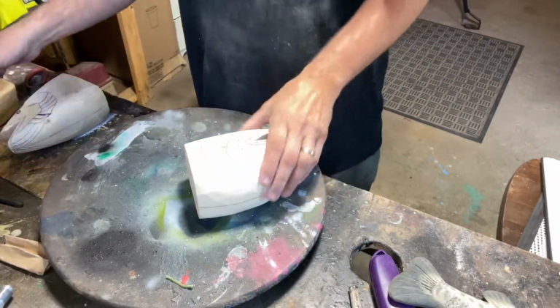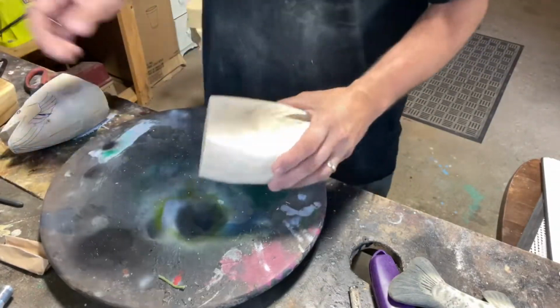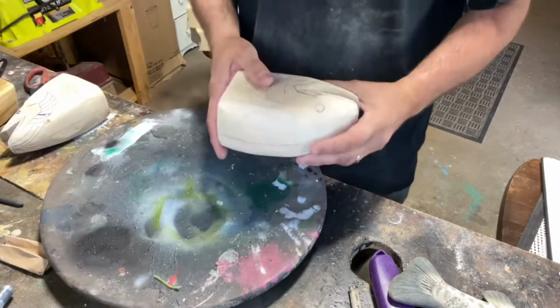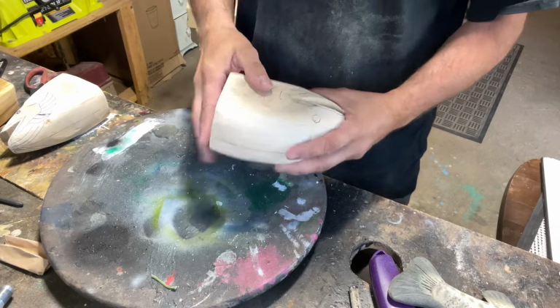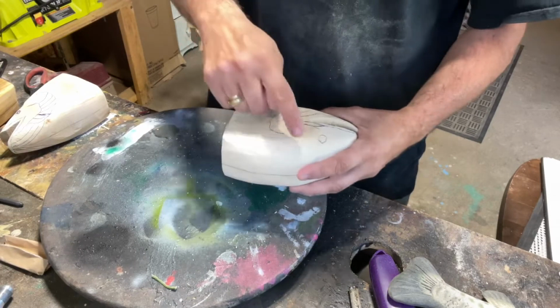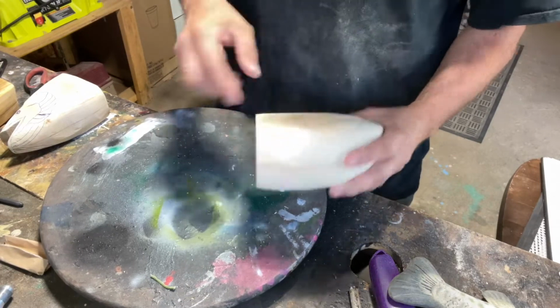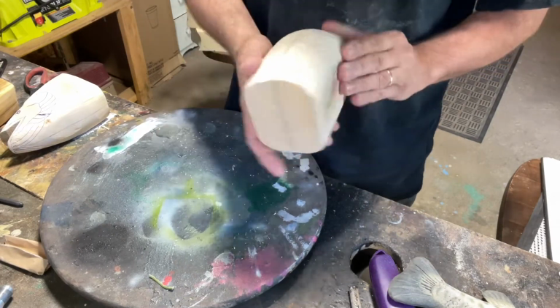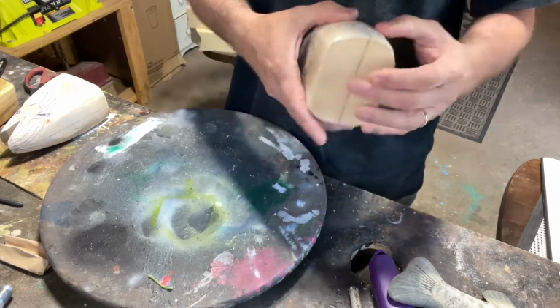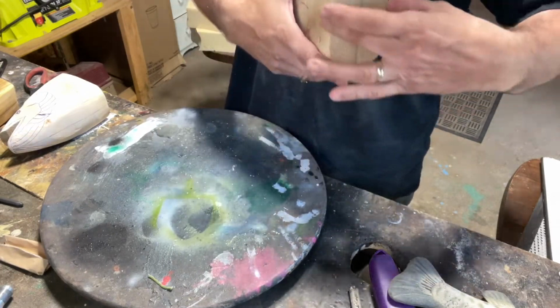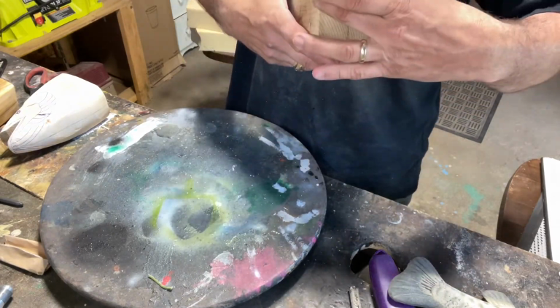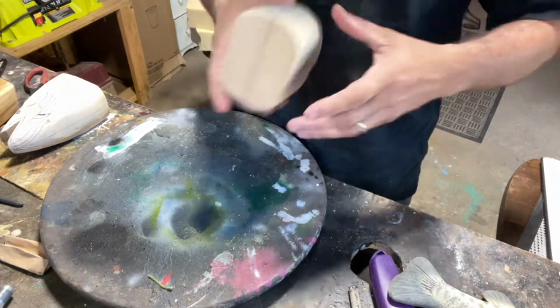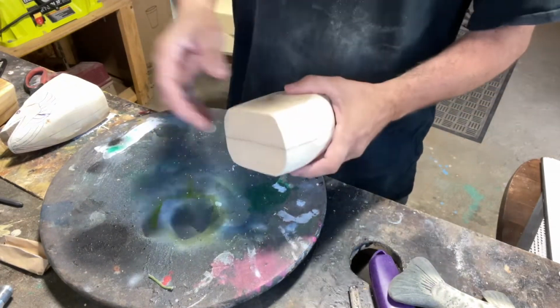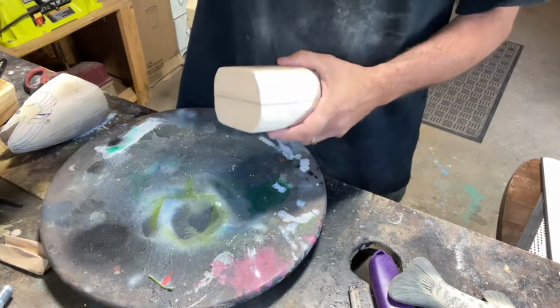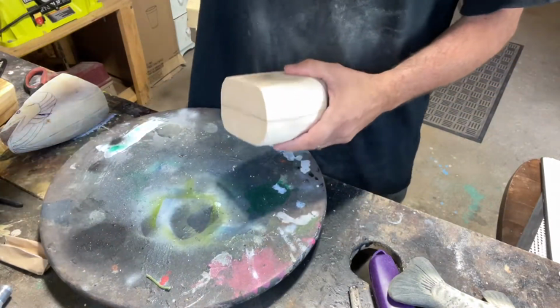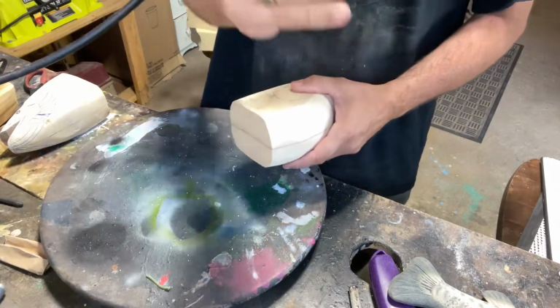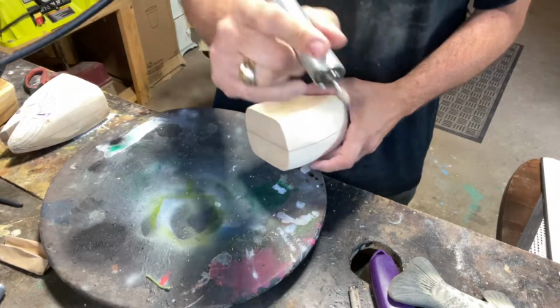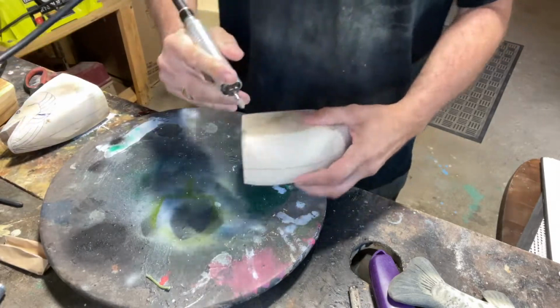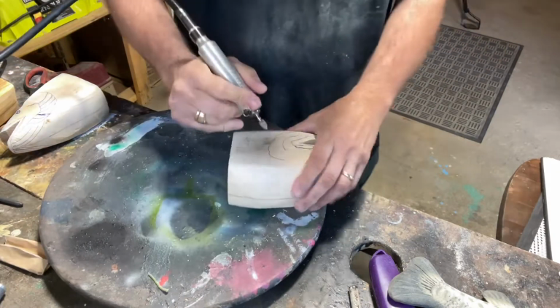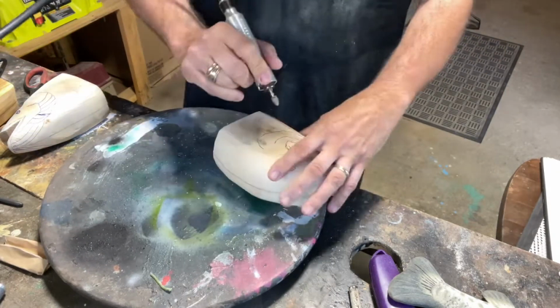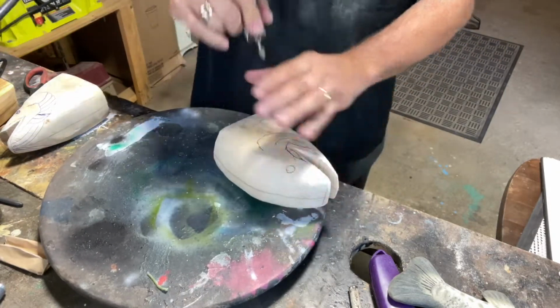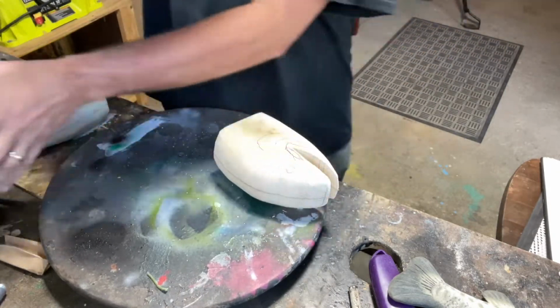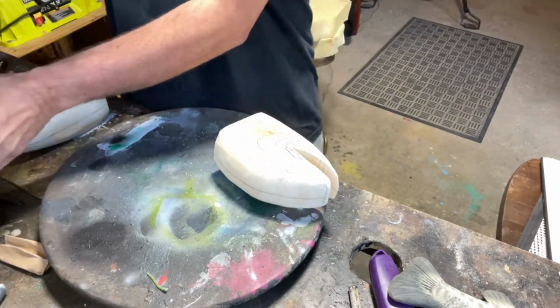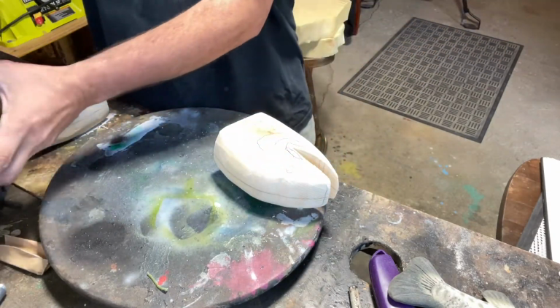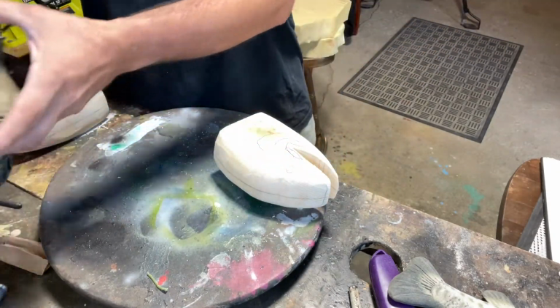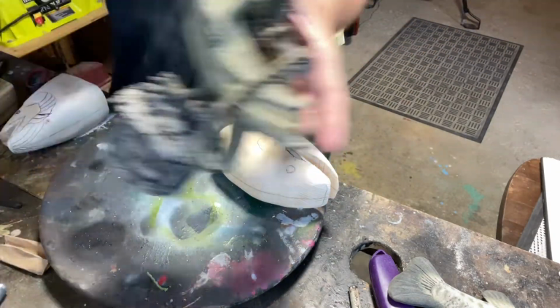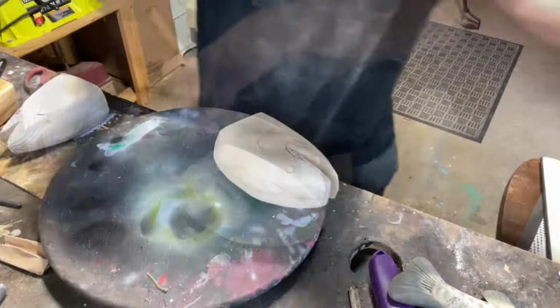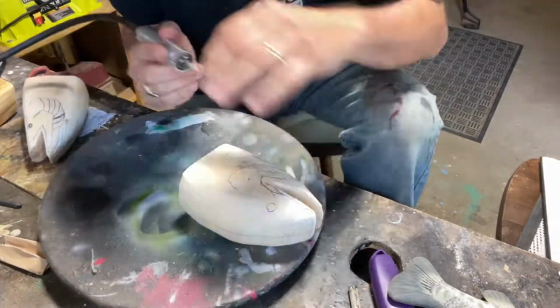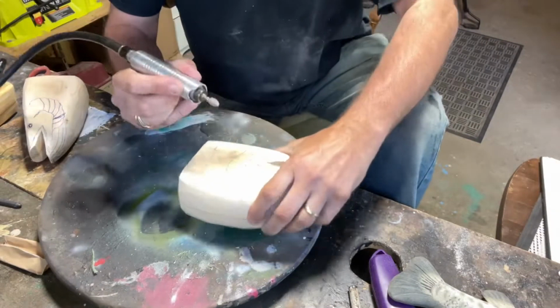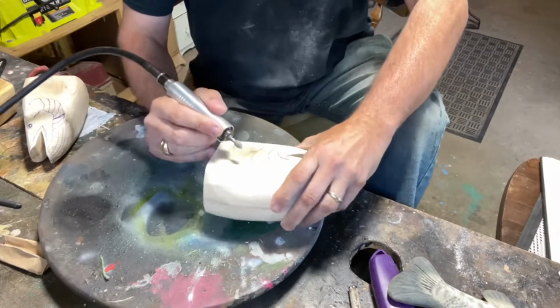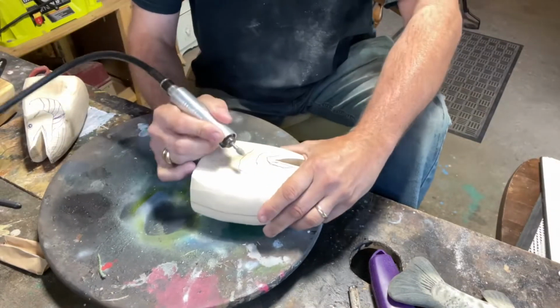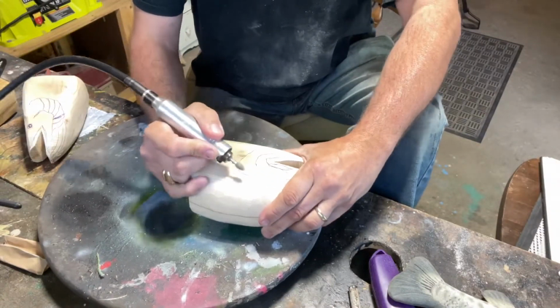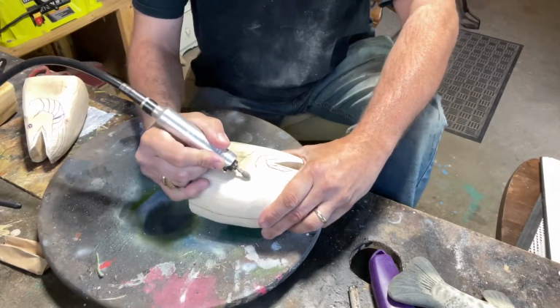So what I'd like to do is get the gills out. Now this is about three inches thick. We're just gonna use our cuts off and we're just gonna cut our gills in.